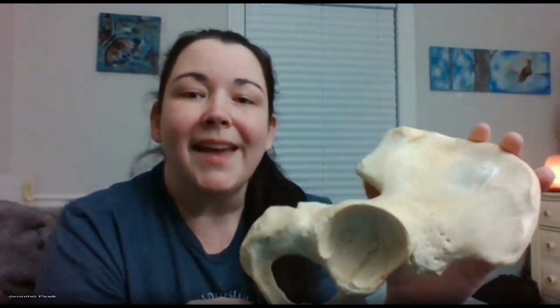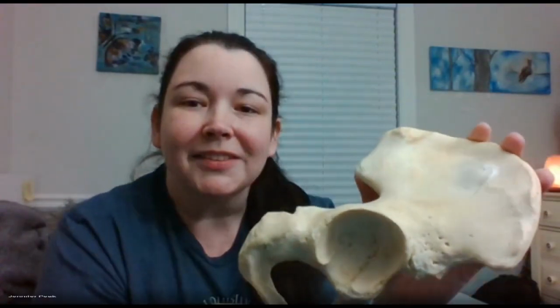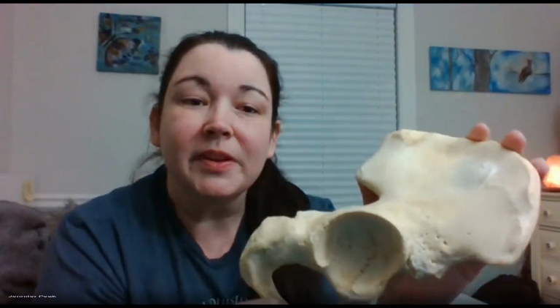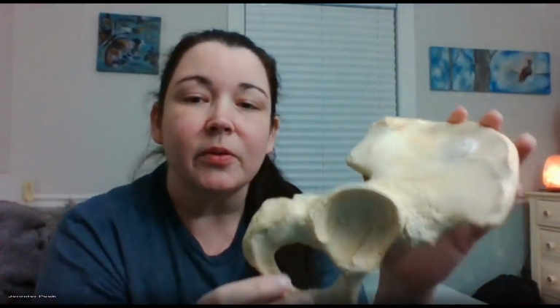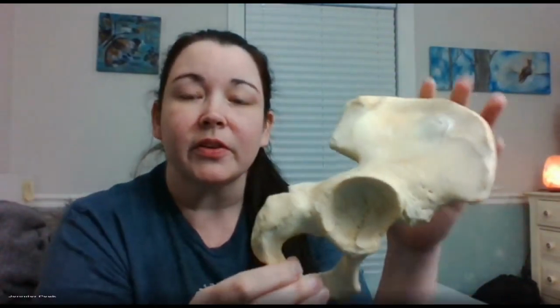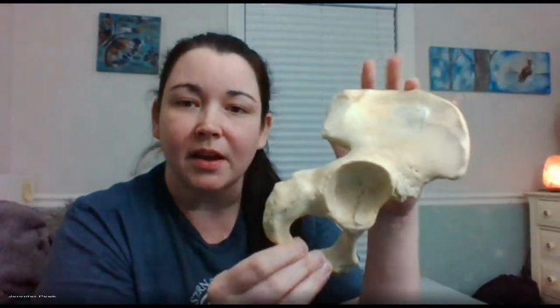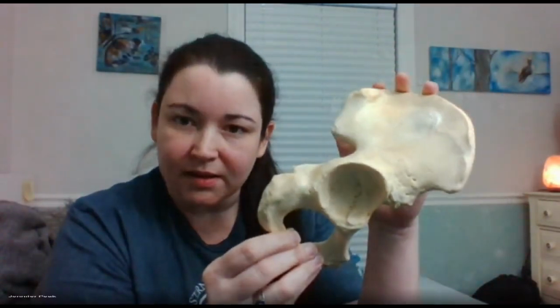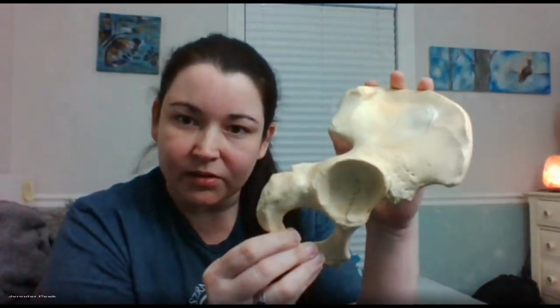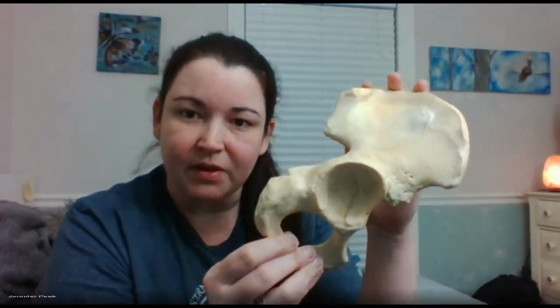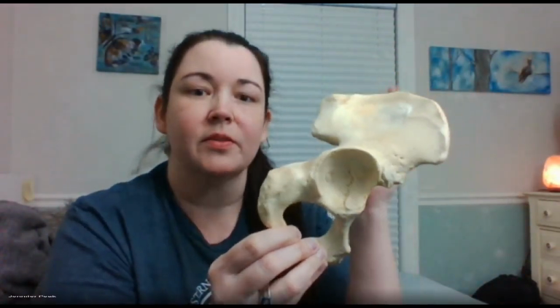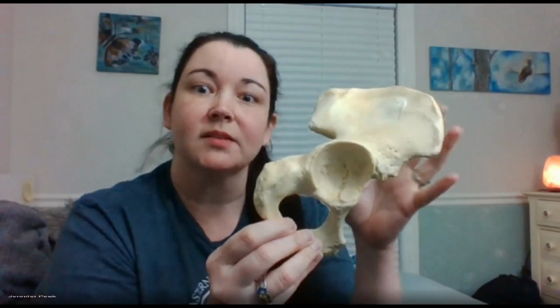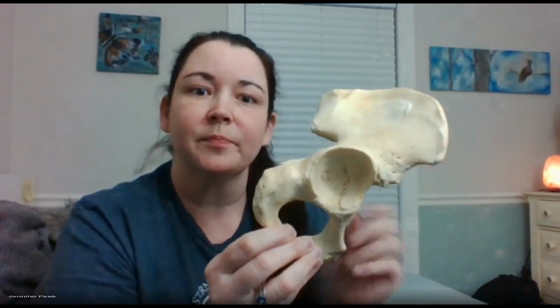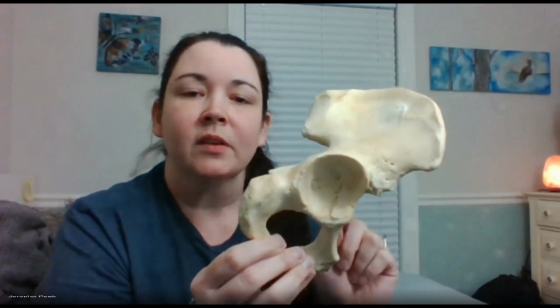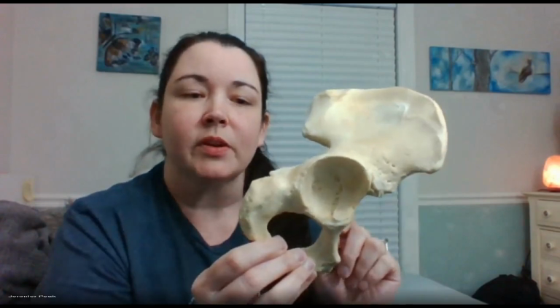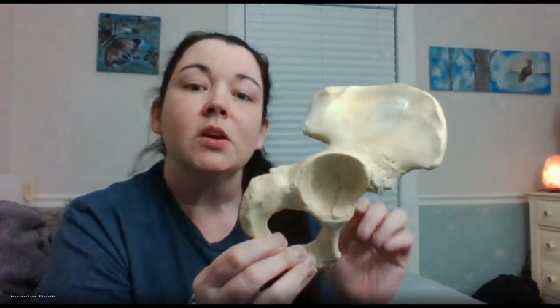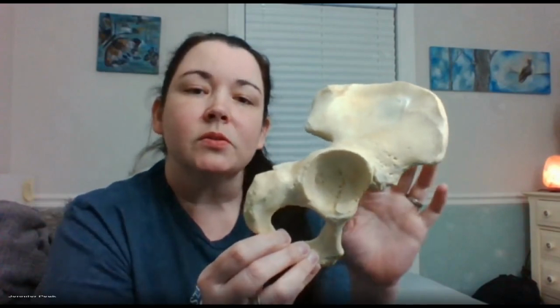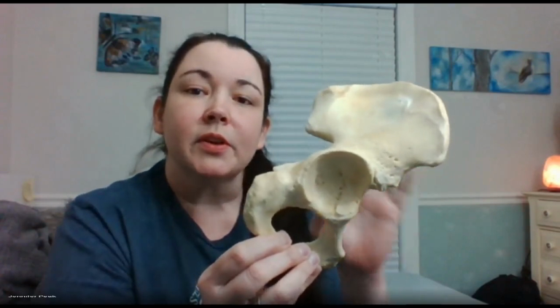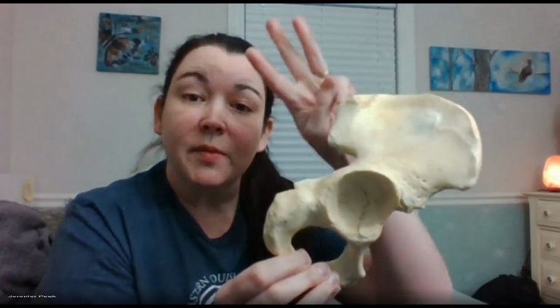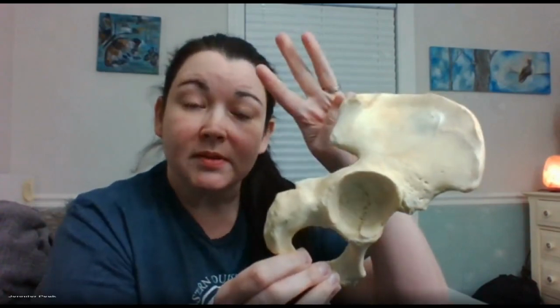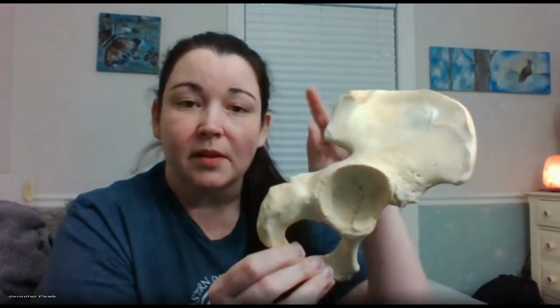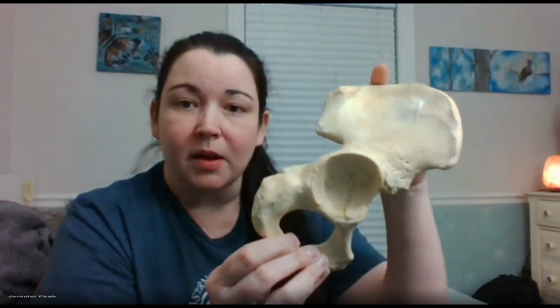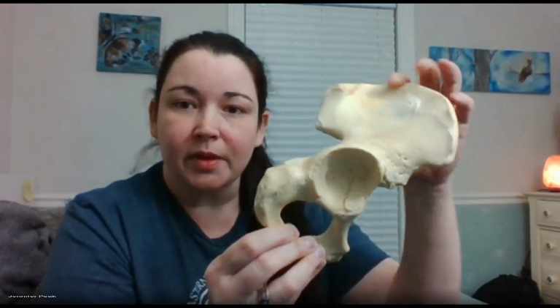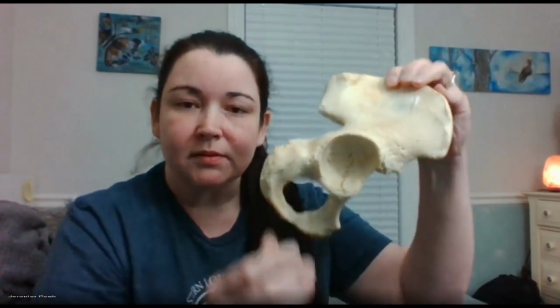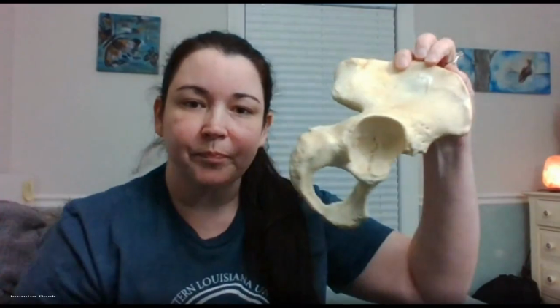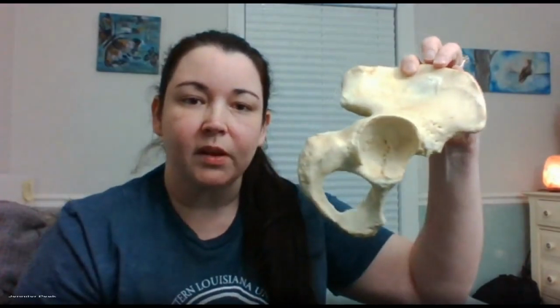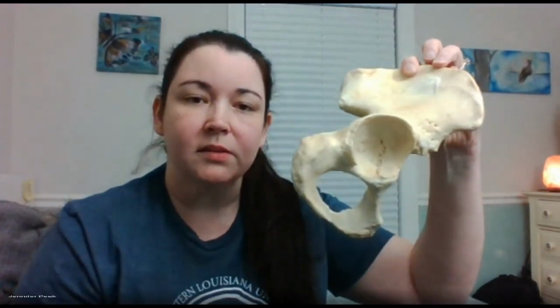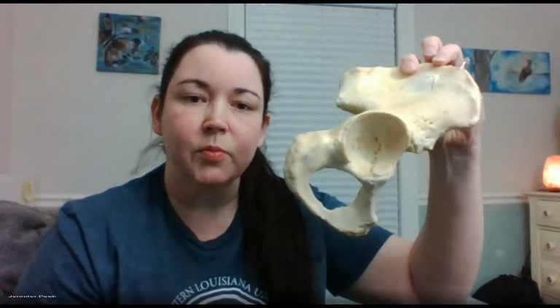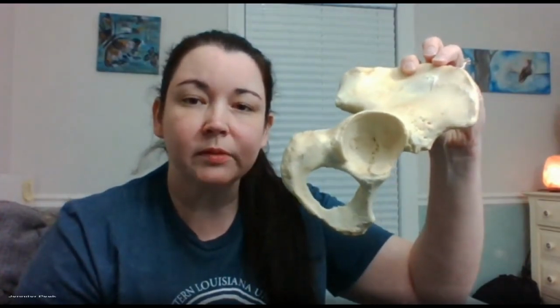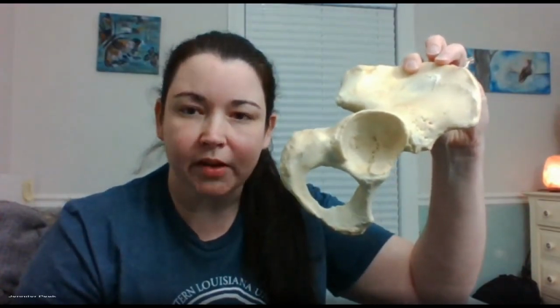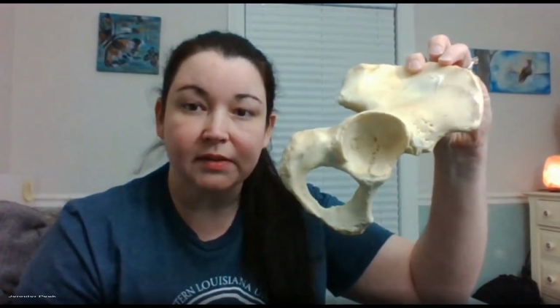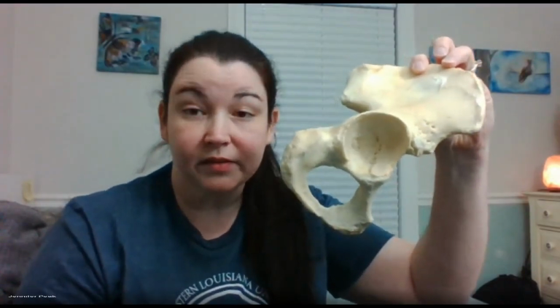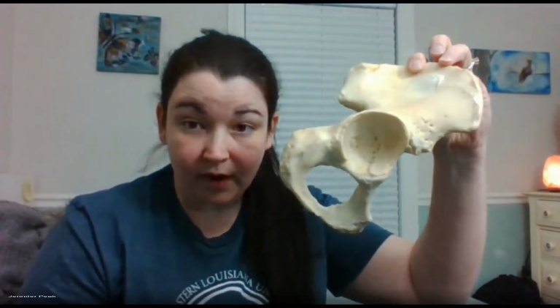We need to go over the os coxae so you can figure out the parts of it. There are three bones that make up this bone, and you probably need to know if it's a left or right.